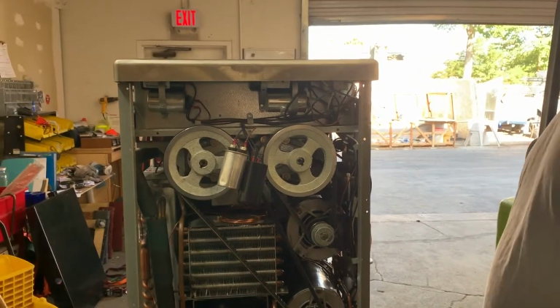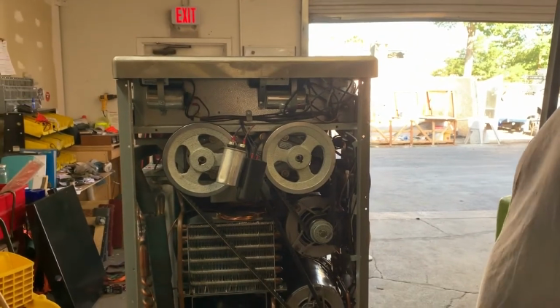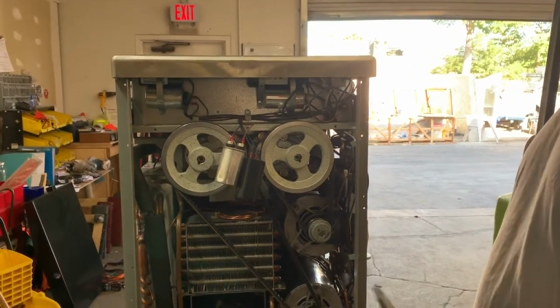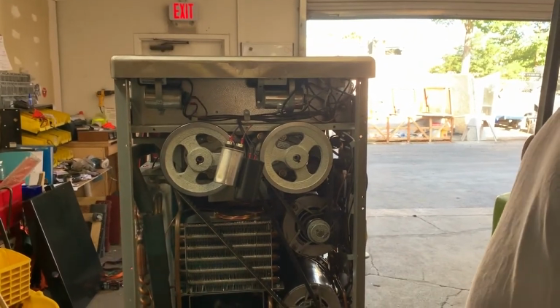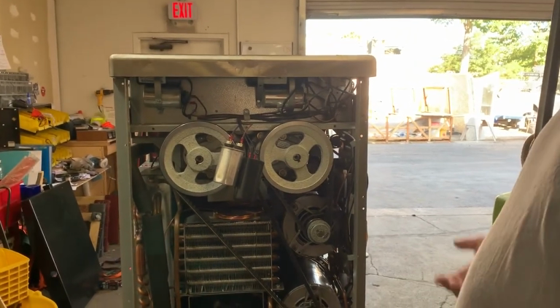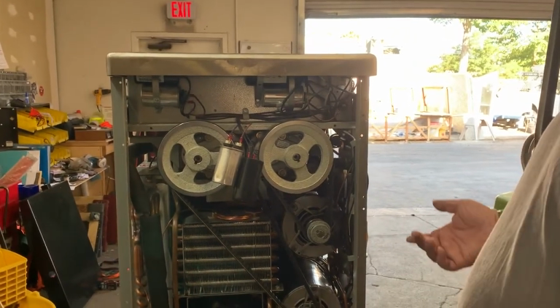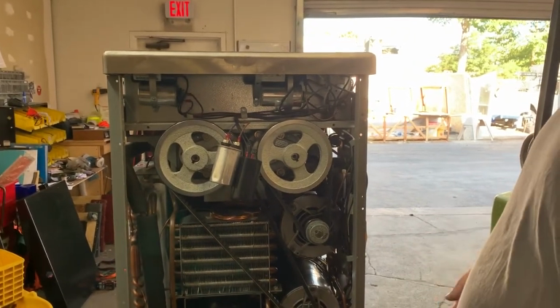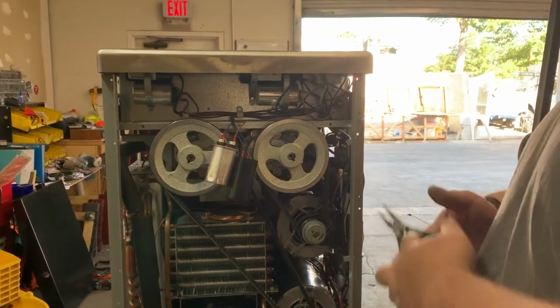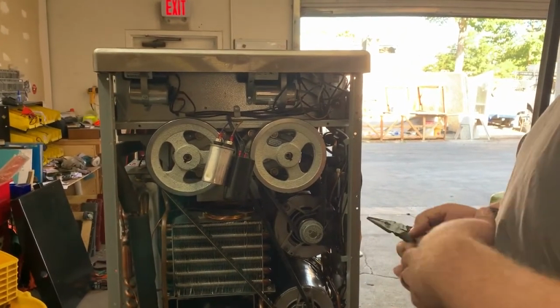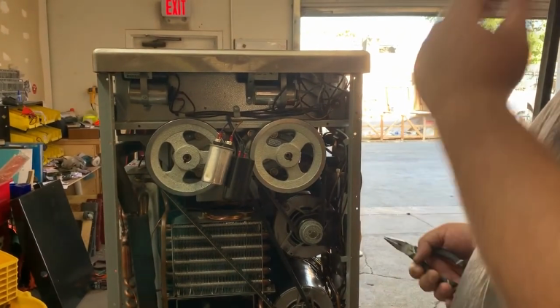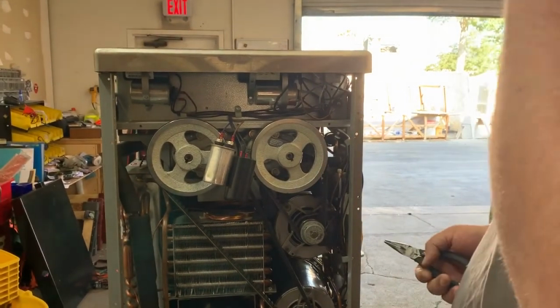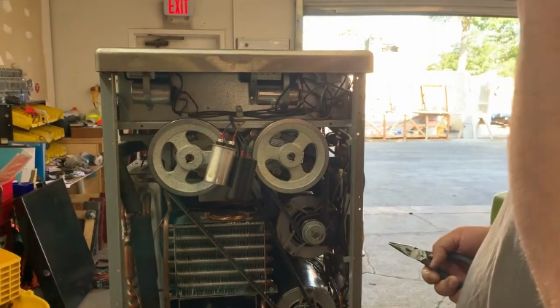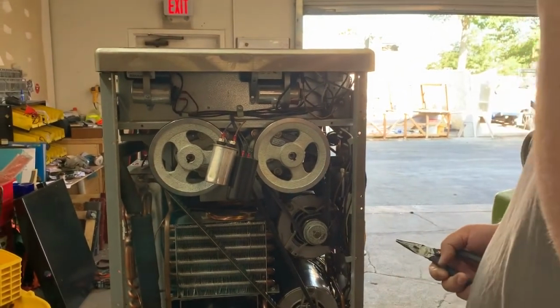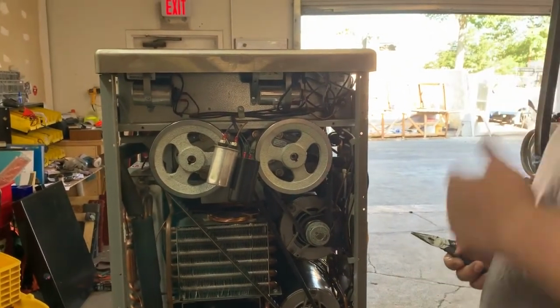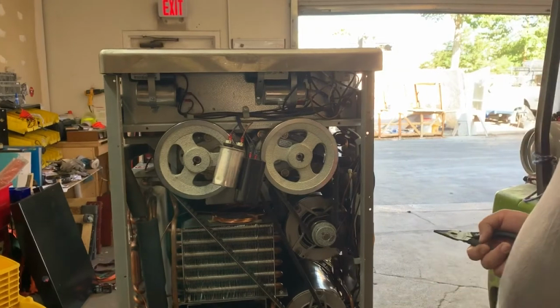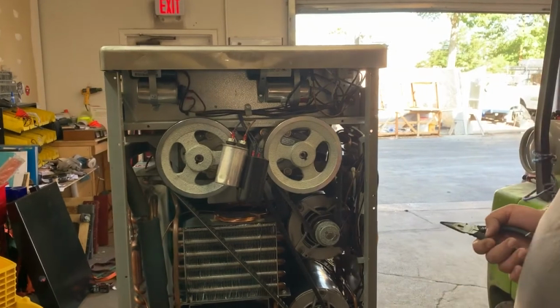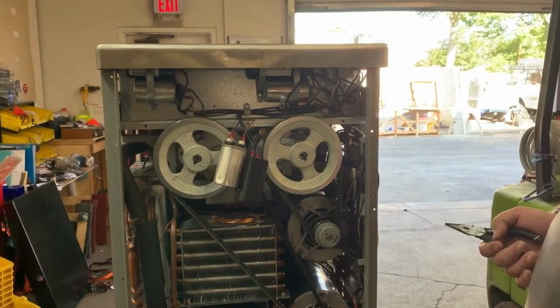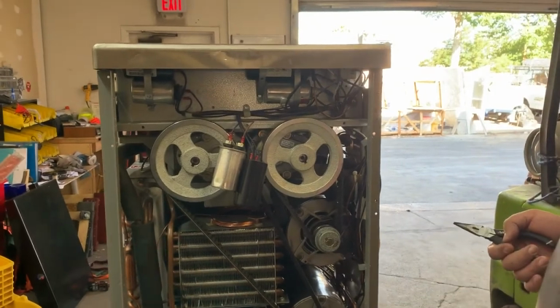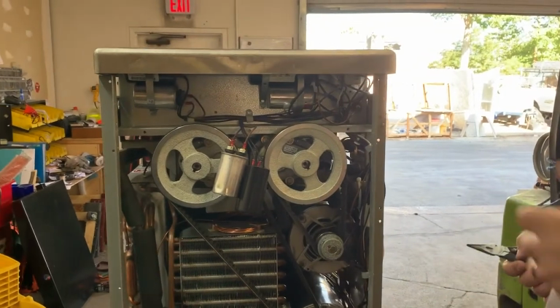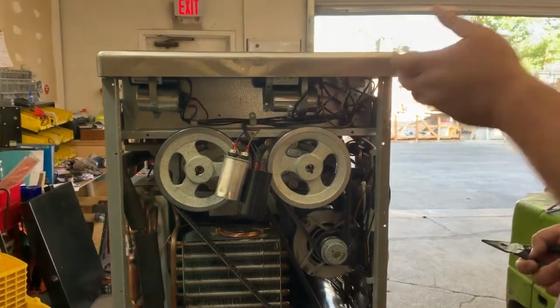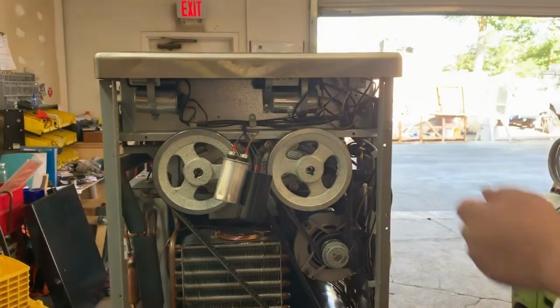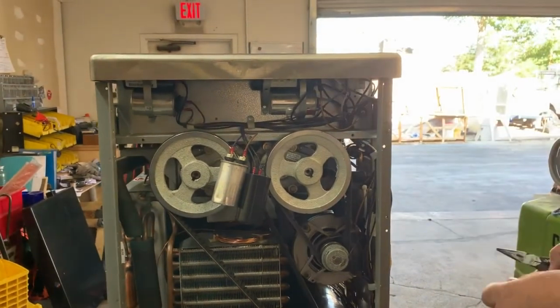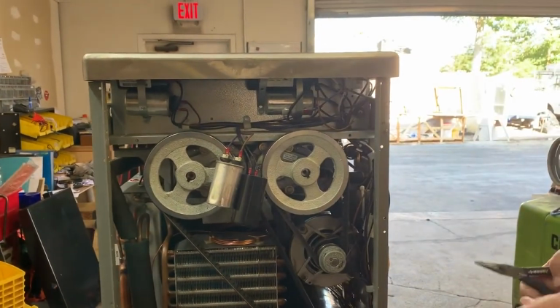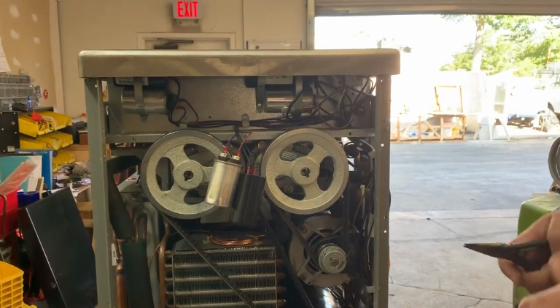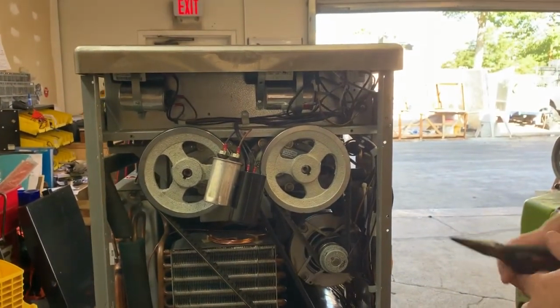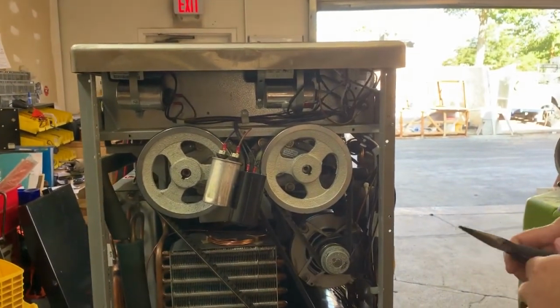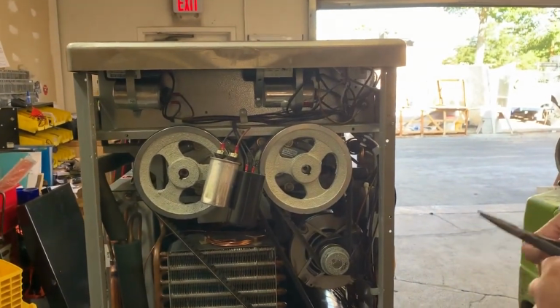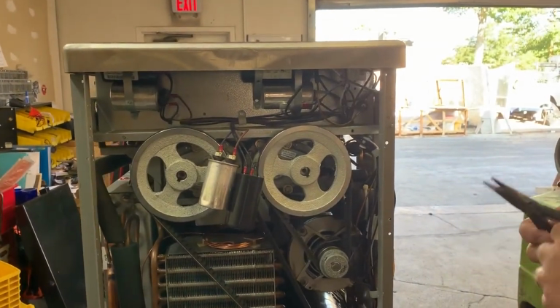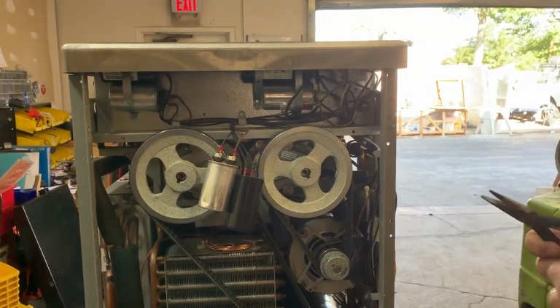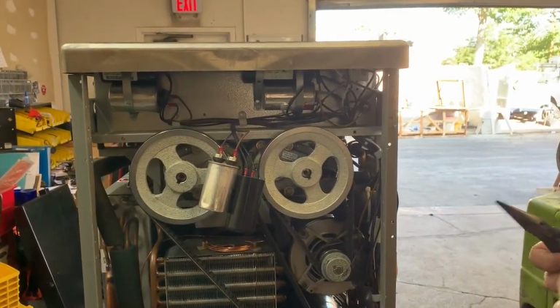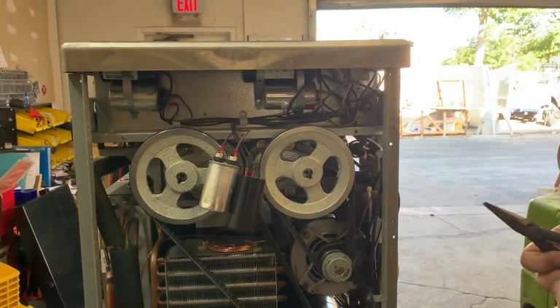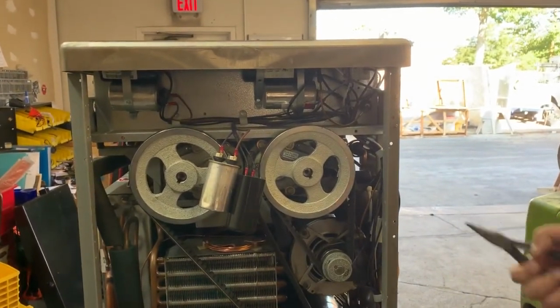Hey ice cream friends. Today we're going to talk about checking the capacitors on the Taylor 161 soft serve machine.